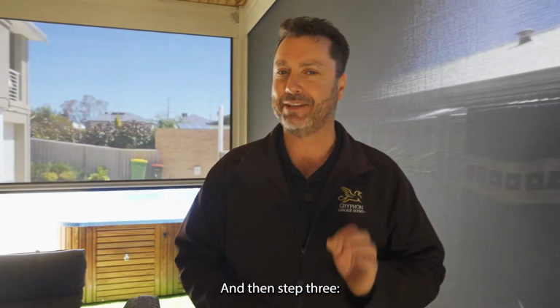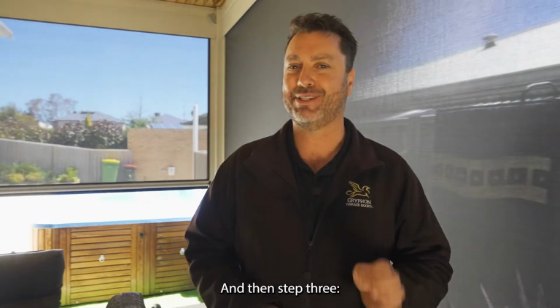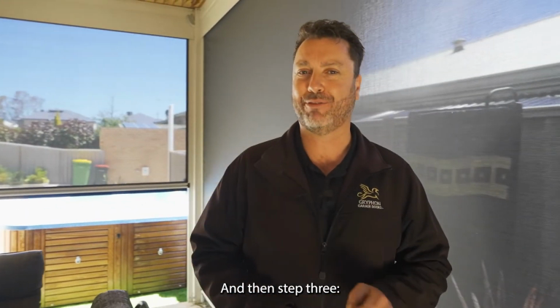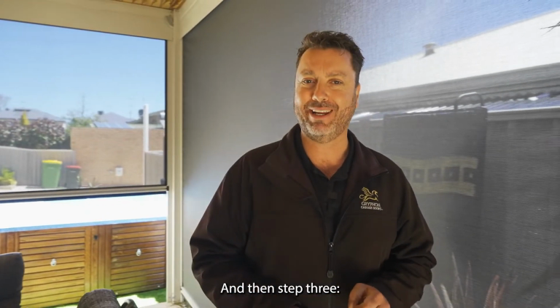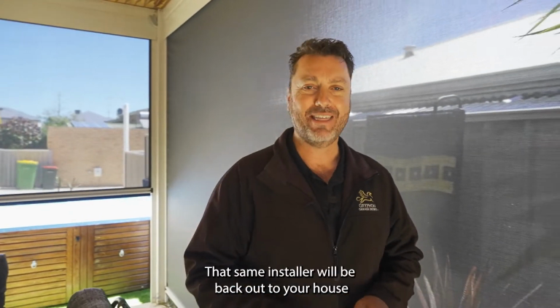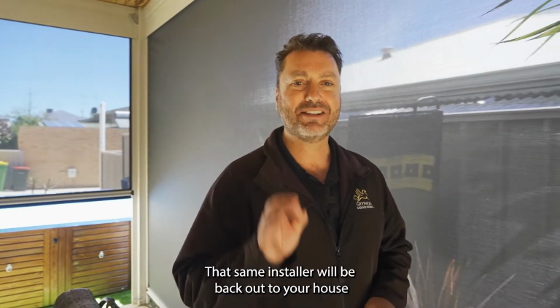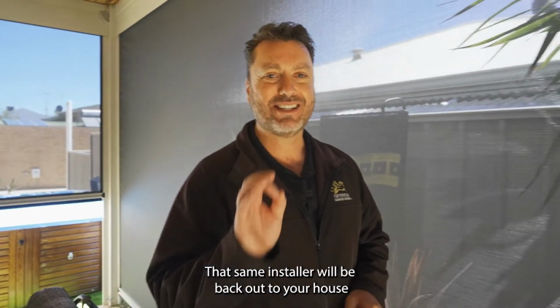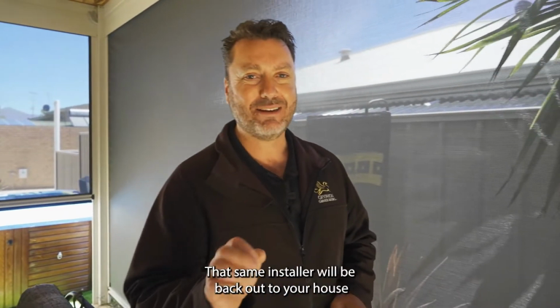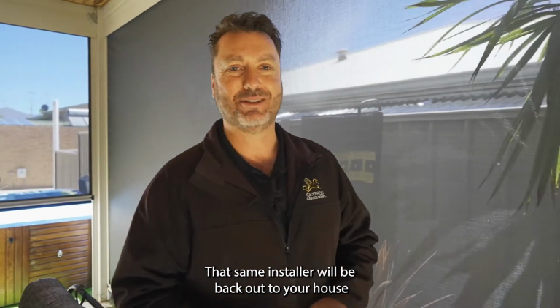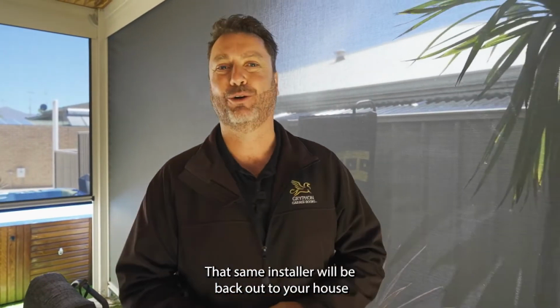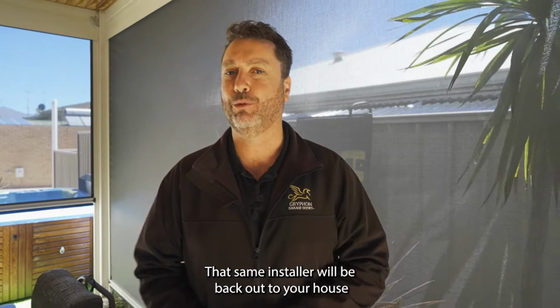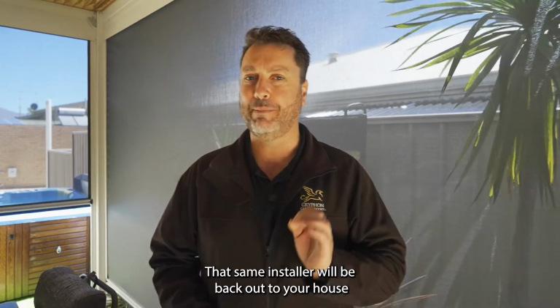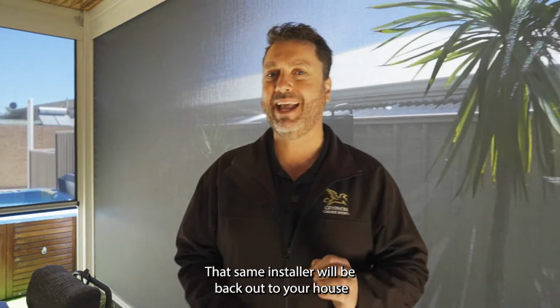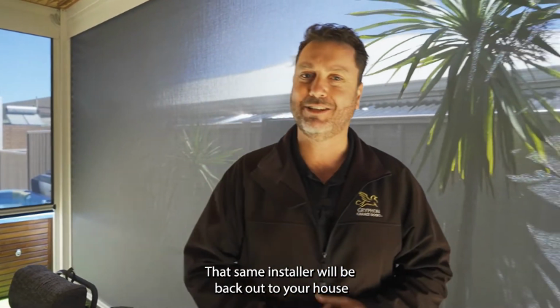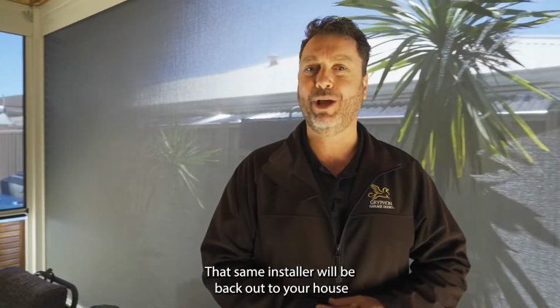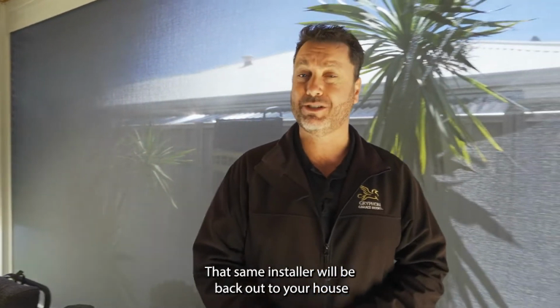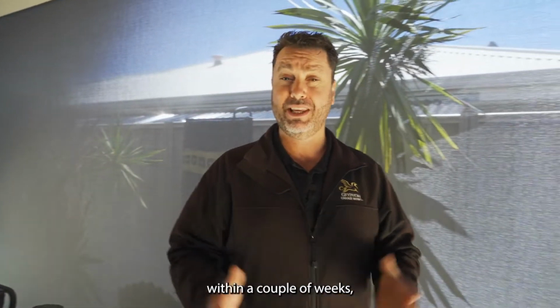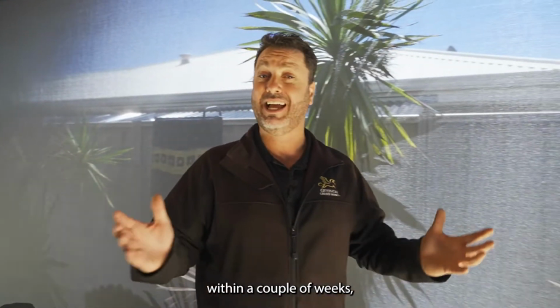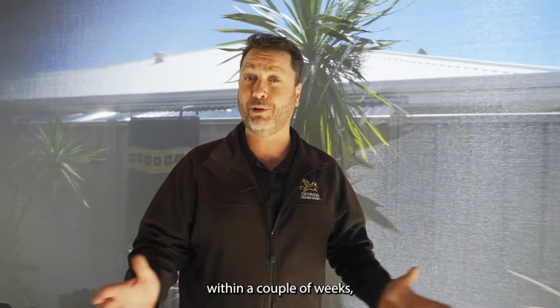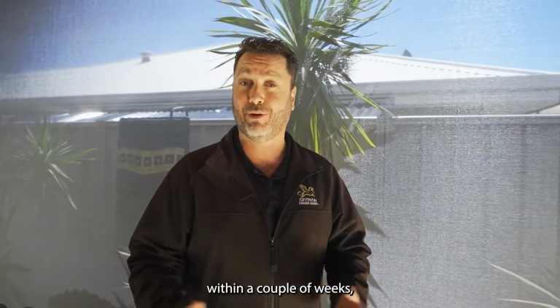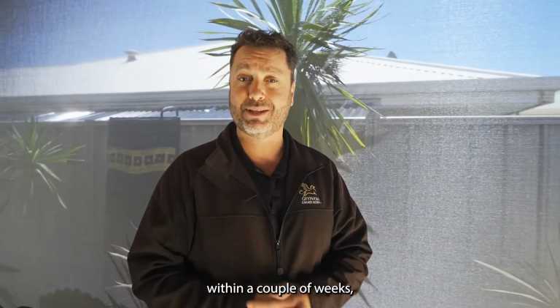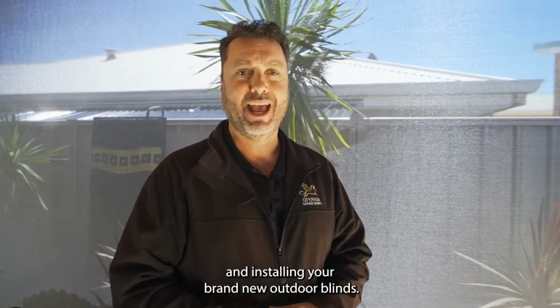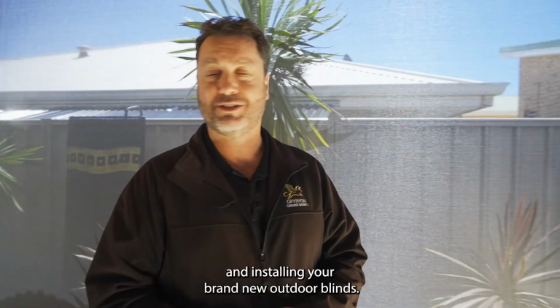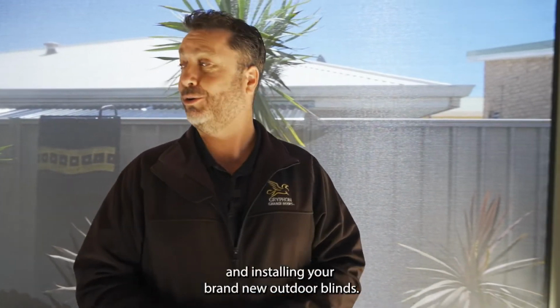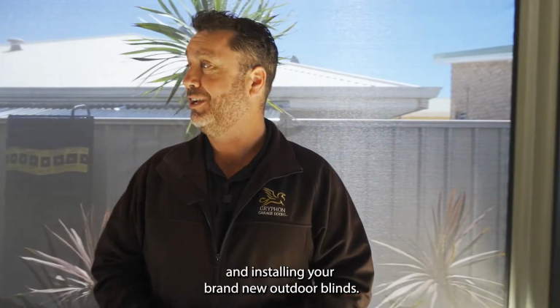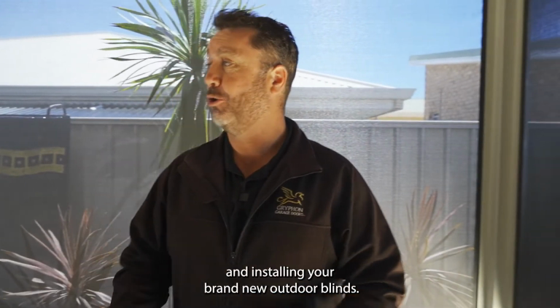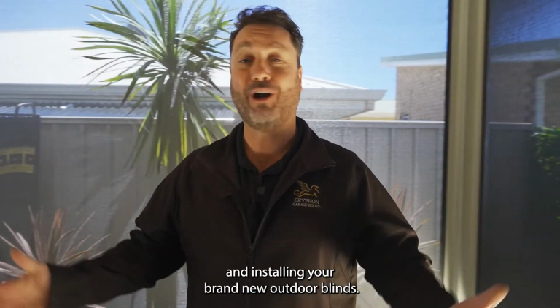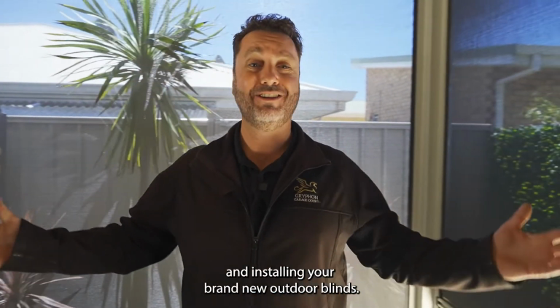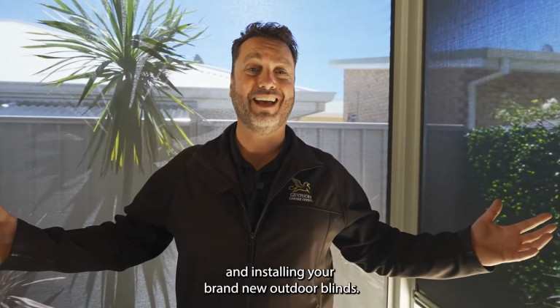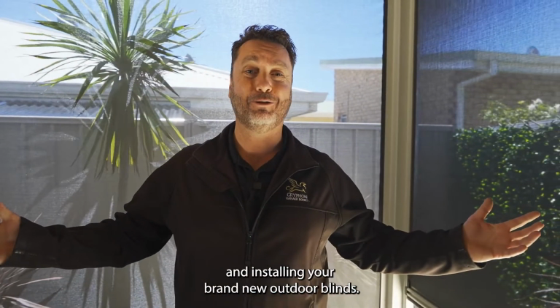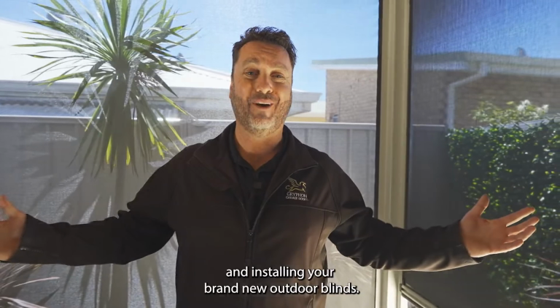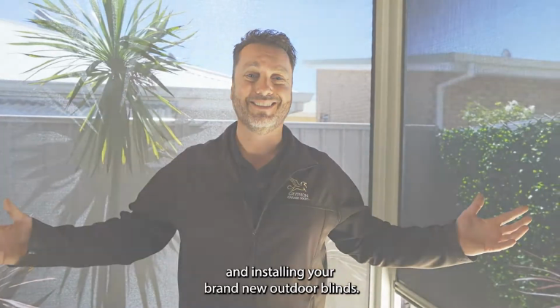And then step three, that same installer will be back out to your house within a couple of weeks, installing your brand new outdoor blinds.